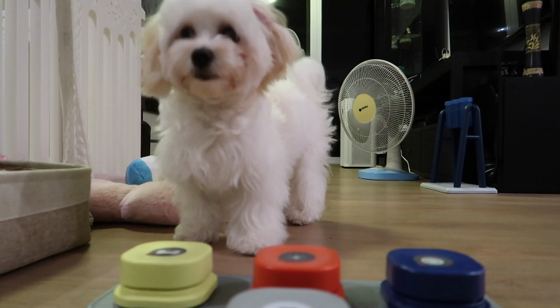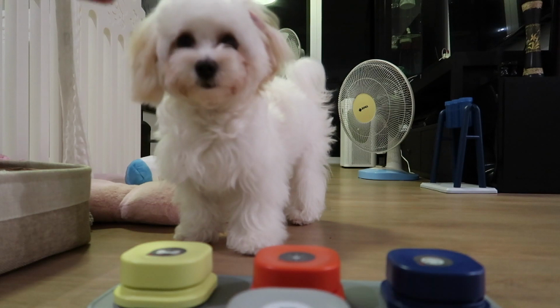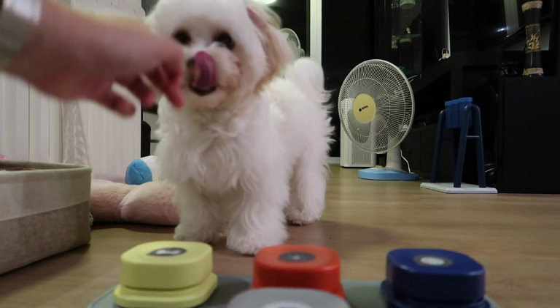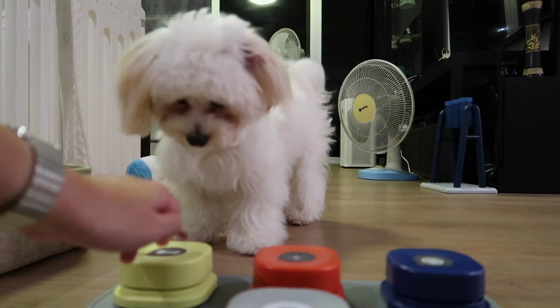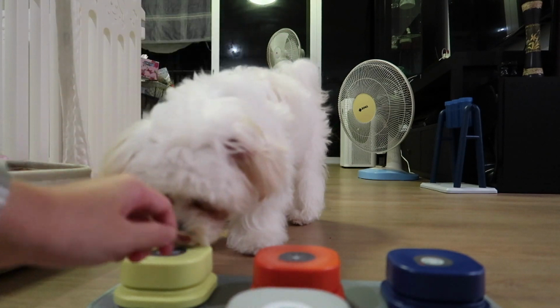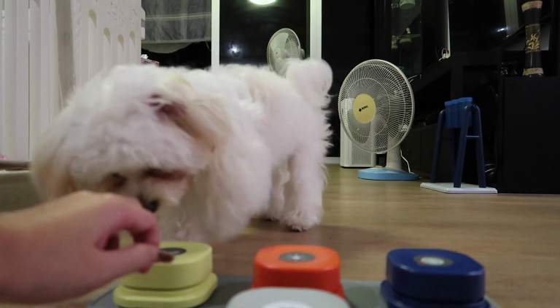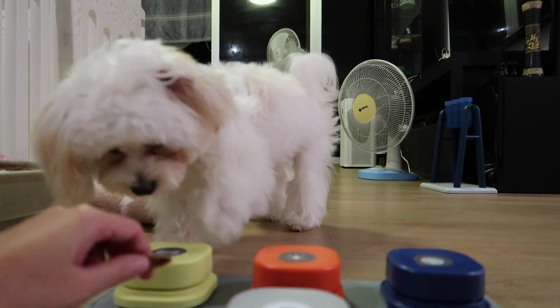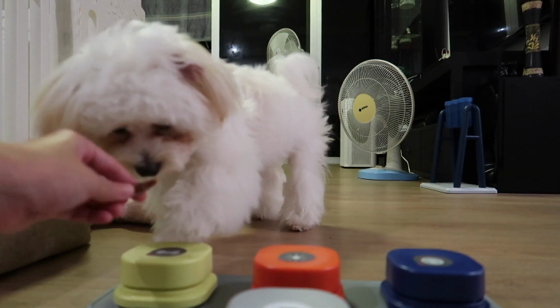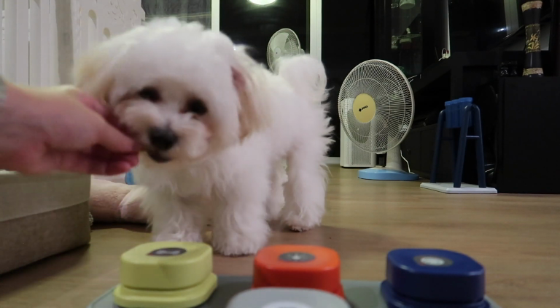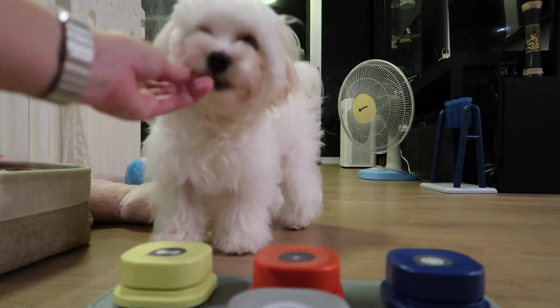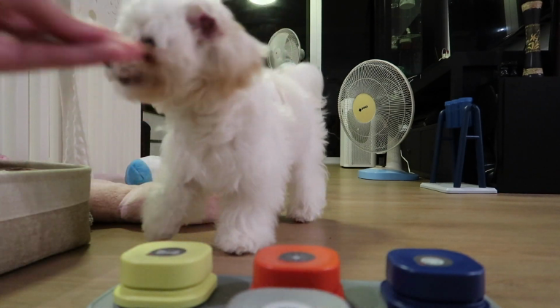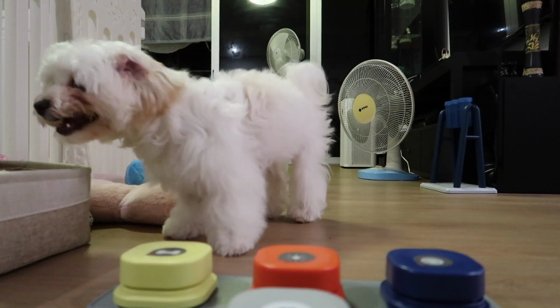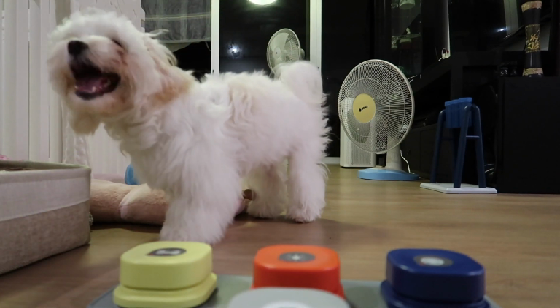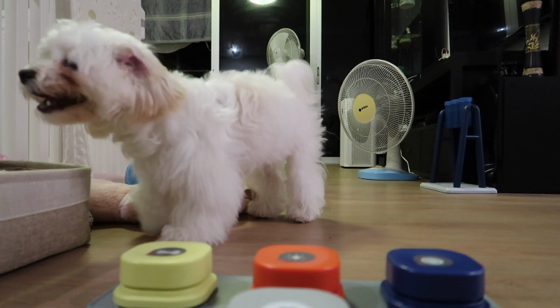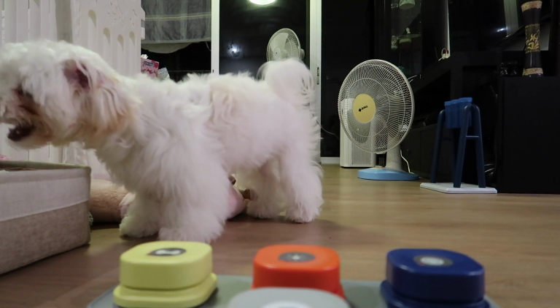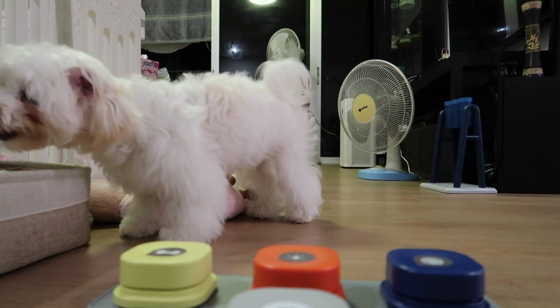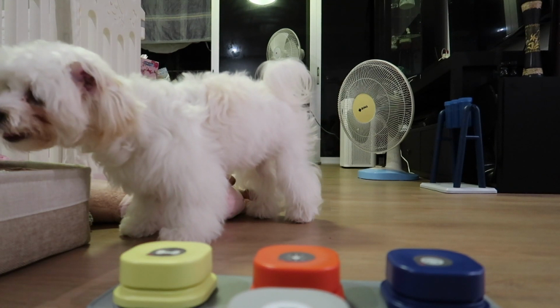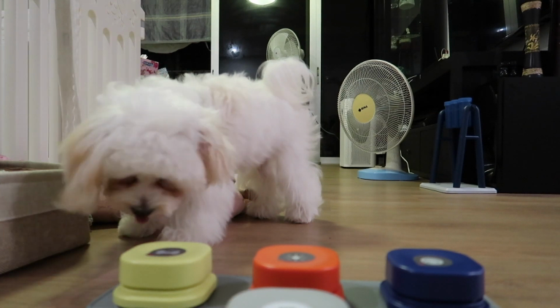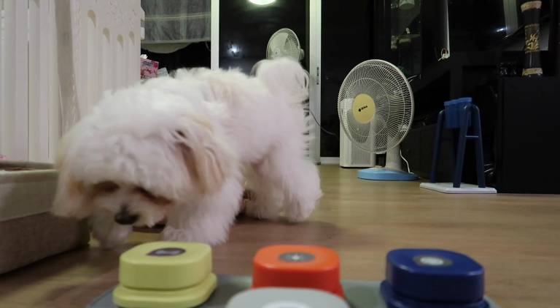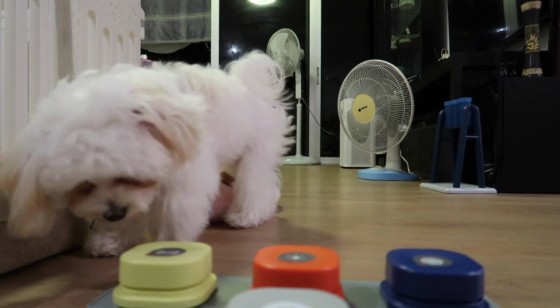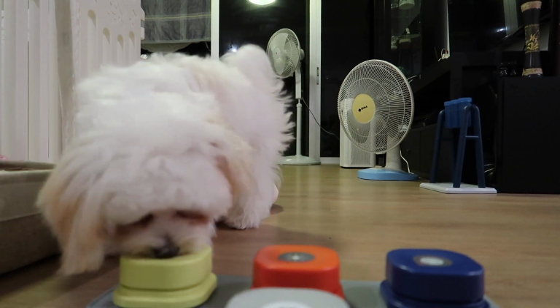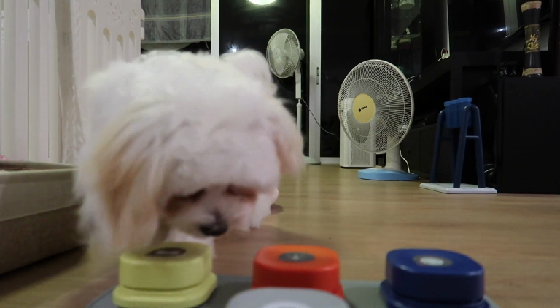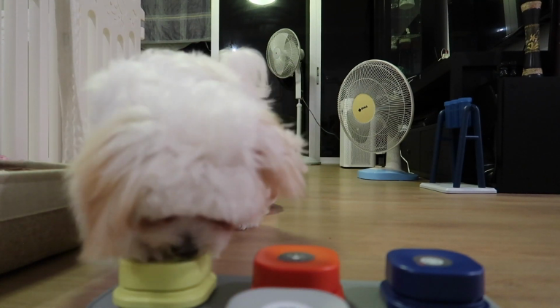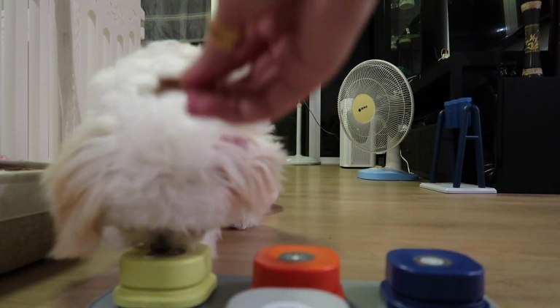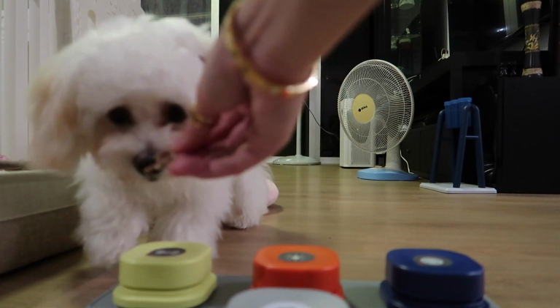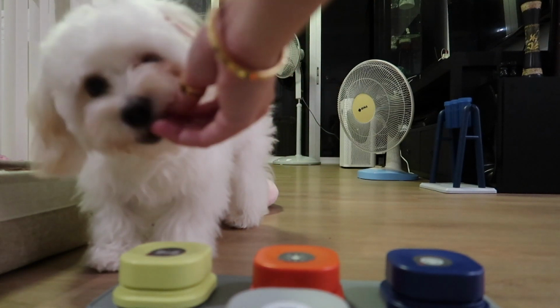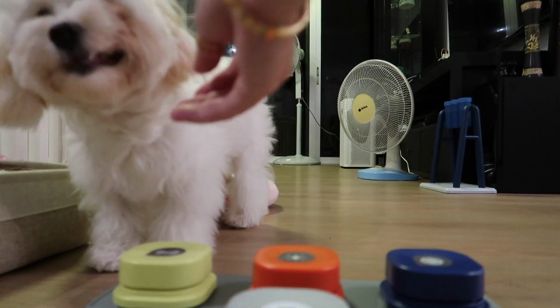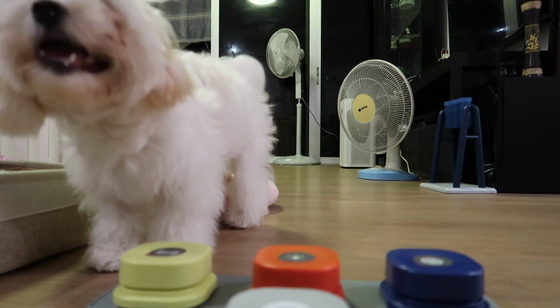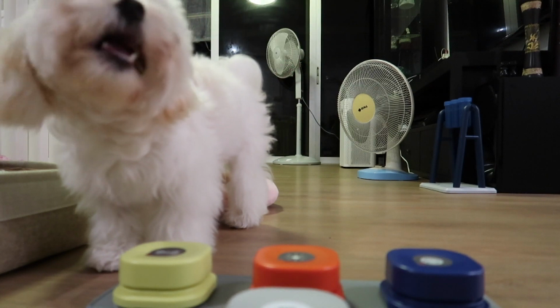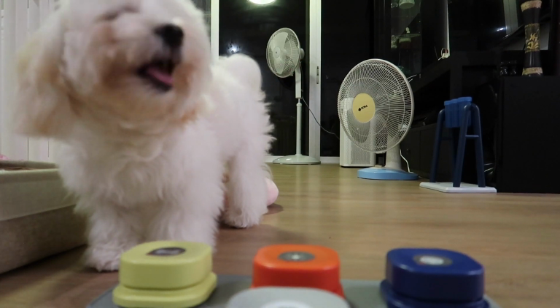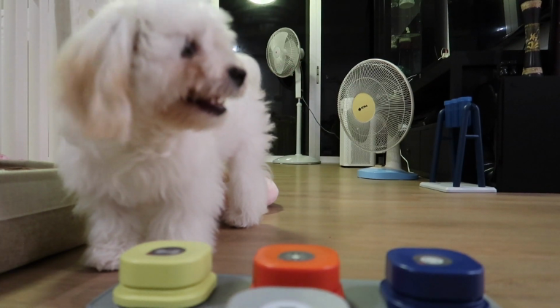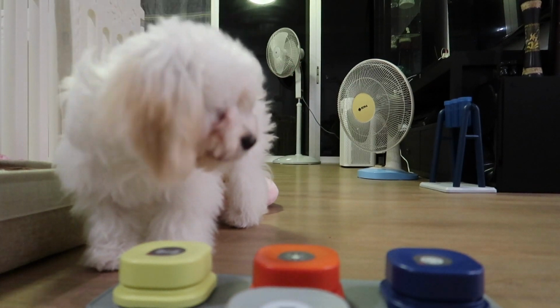You want duck duck? Press. Yes, good girl. Yes, good girl. Yeah!